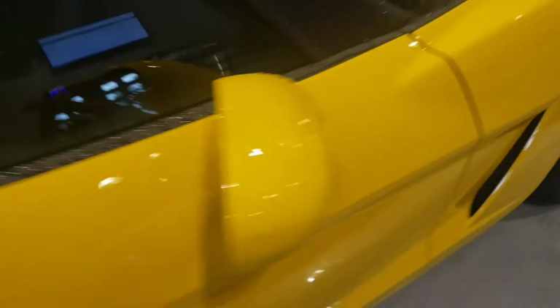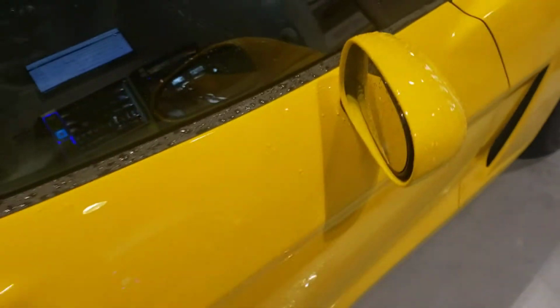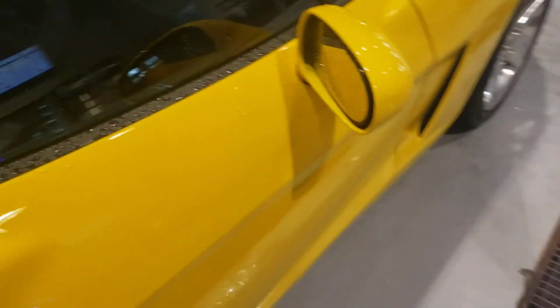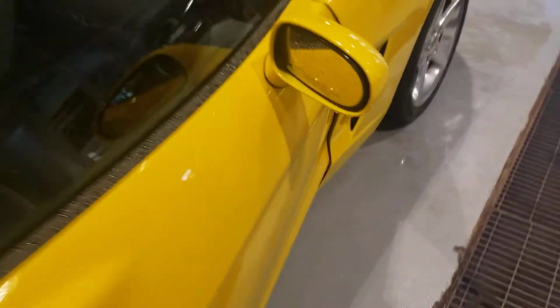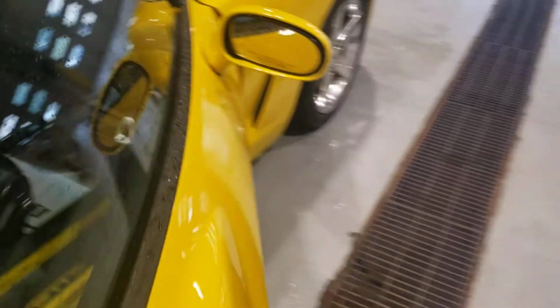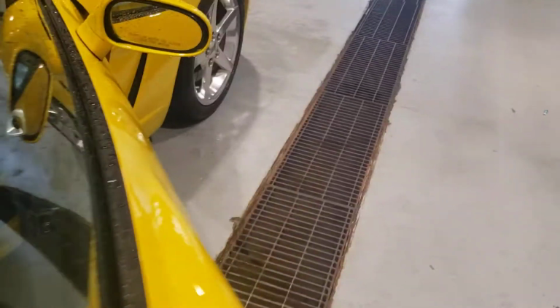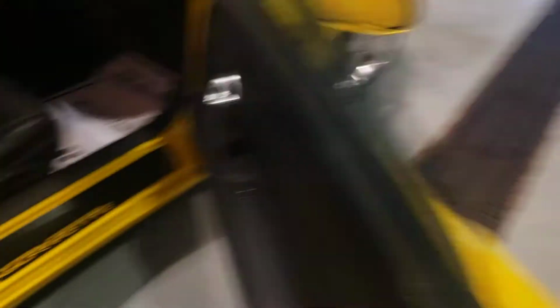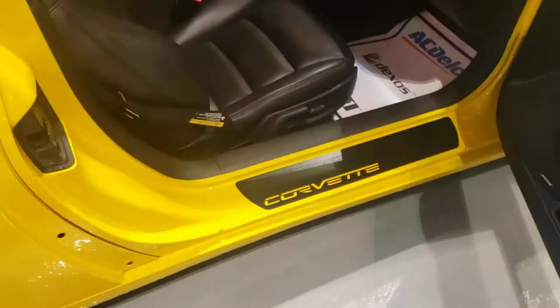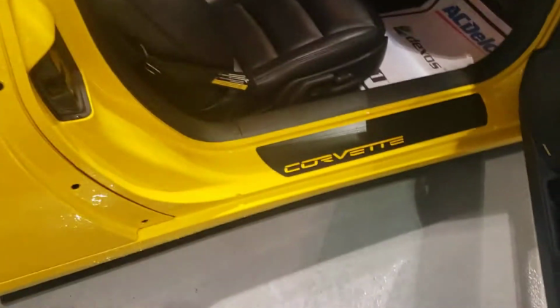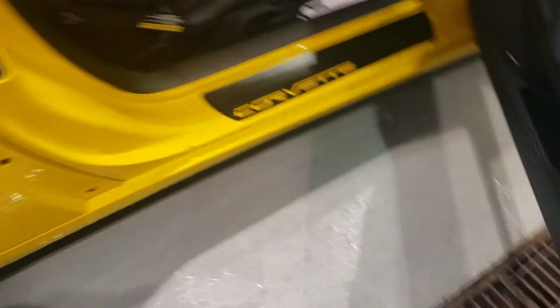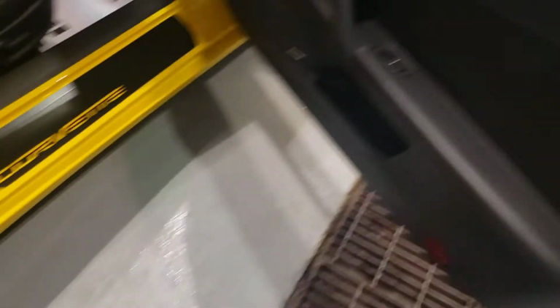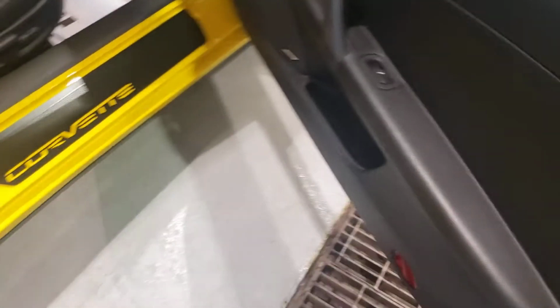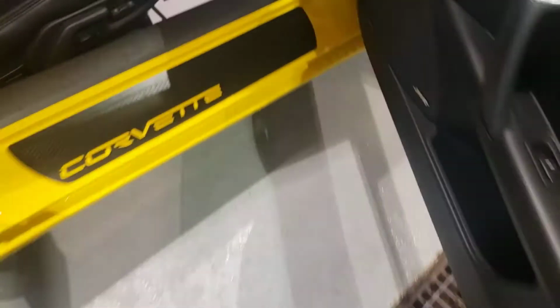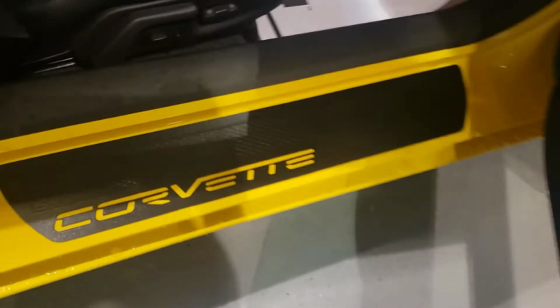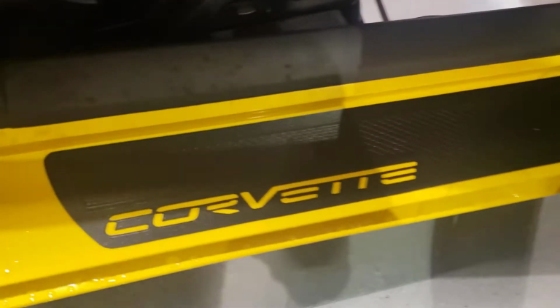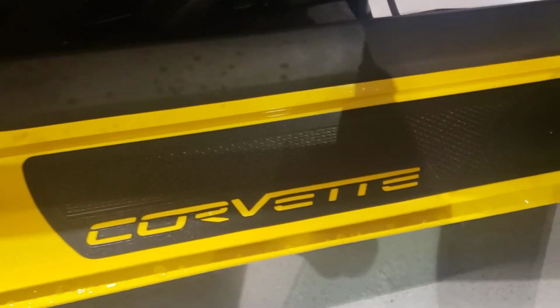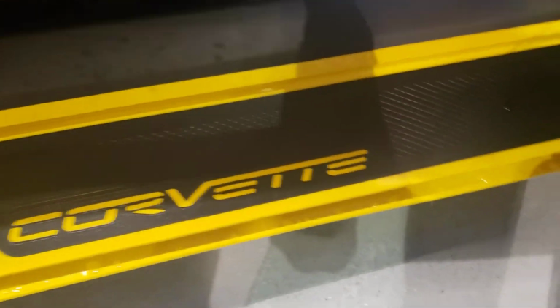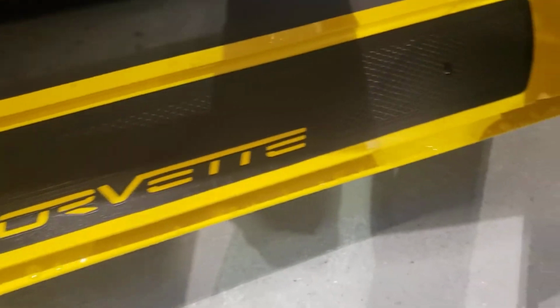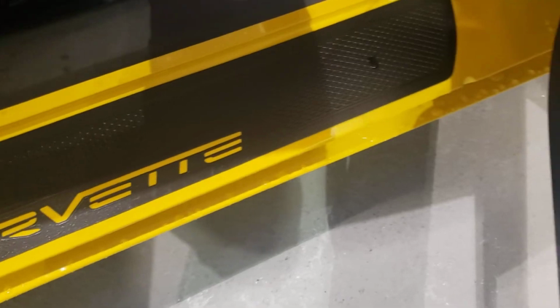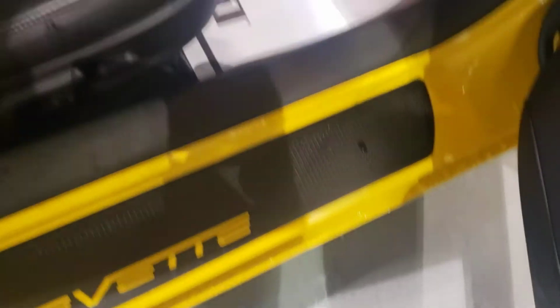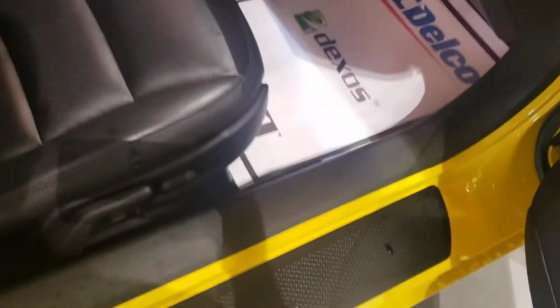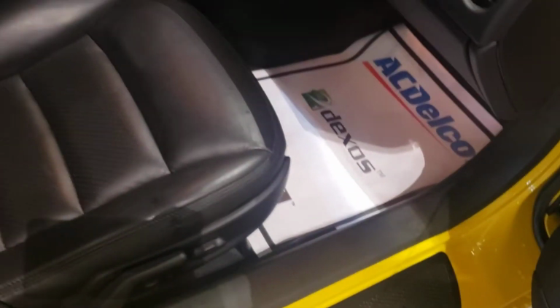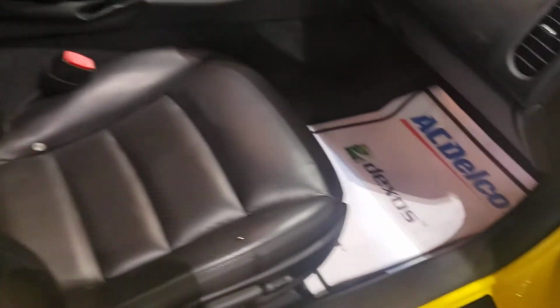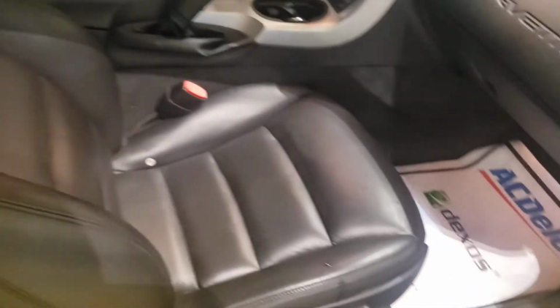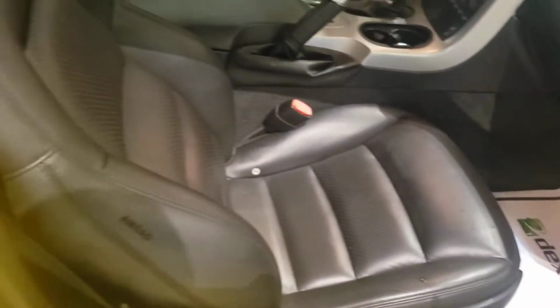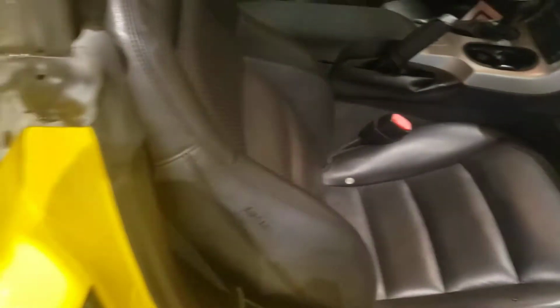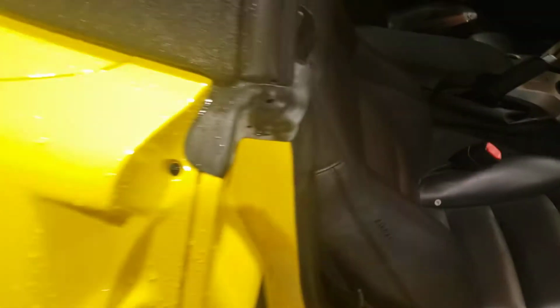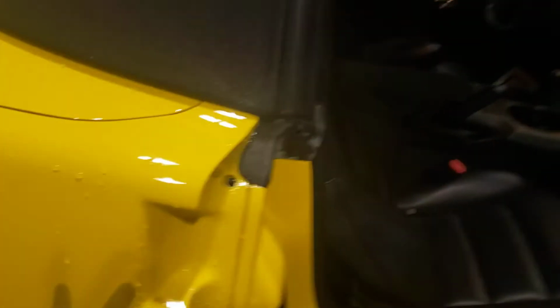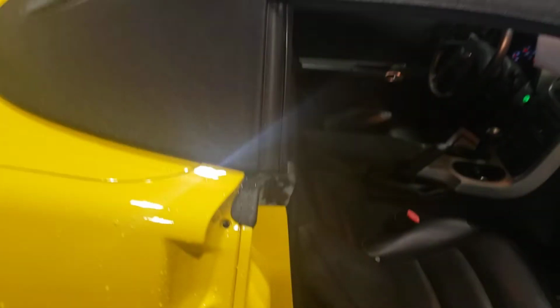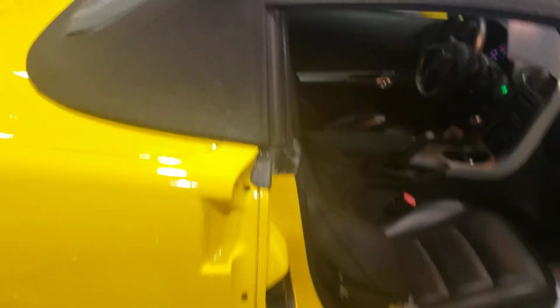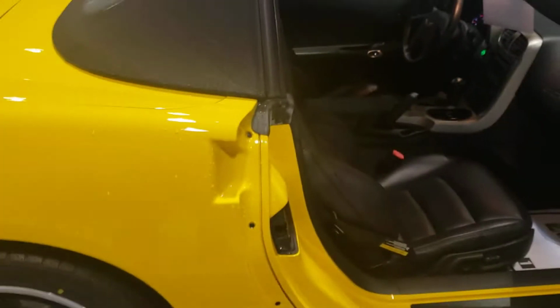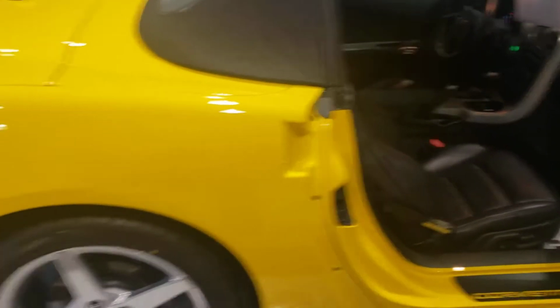Shot of the passenger side too. Even the door sills look great and aren't beat up. So all around it's a very, very nice car.